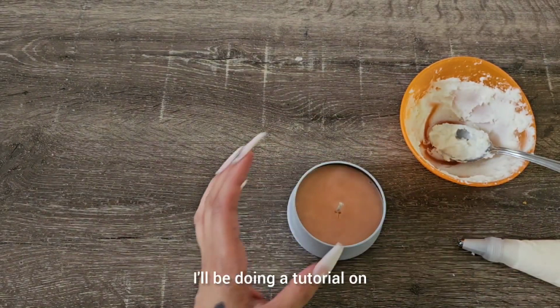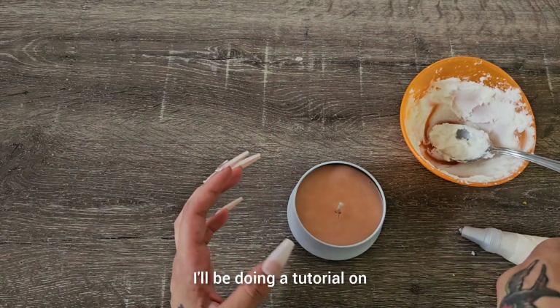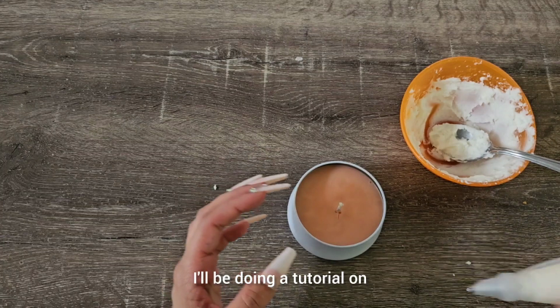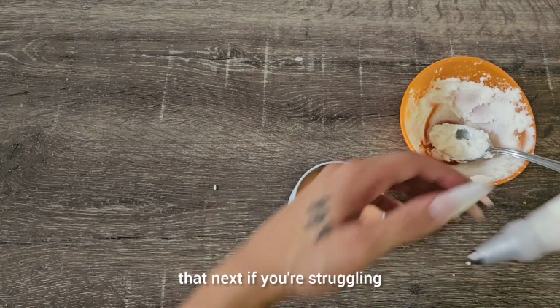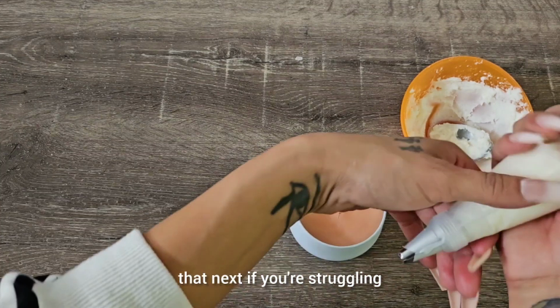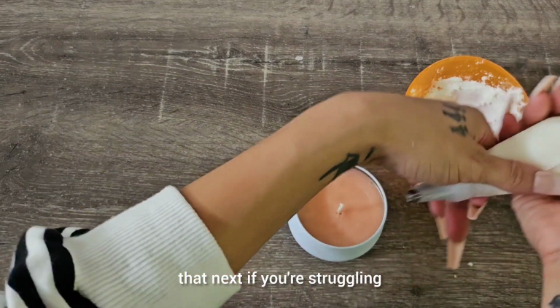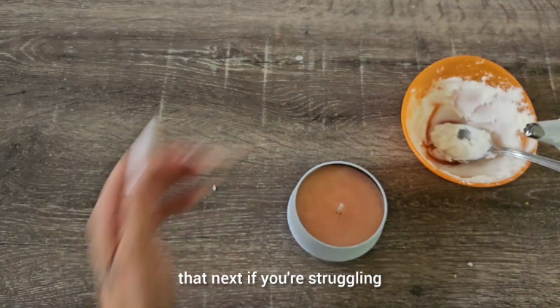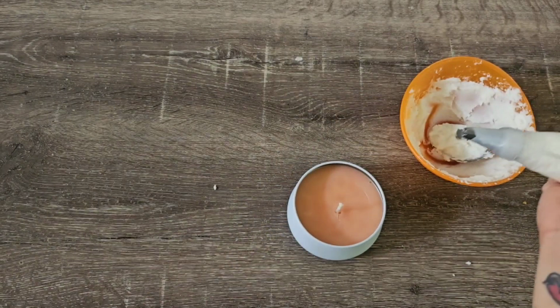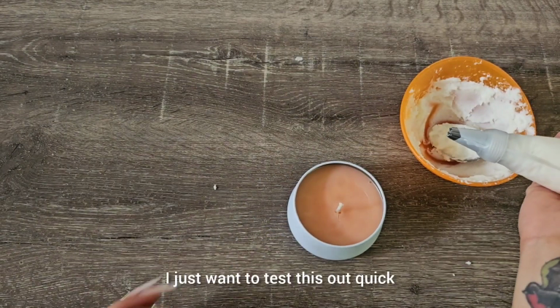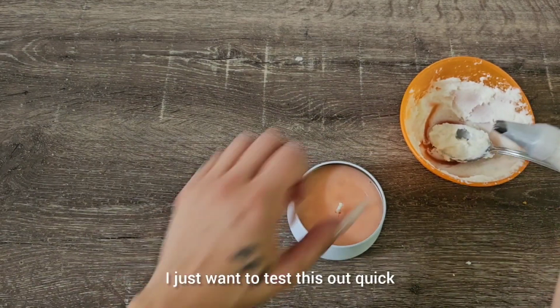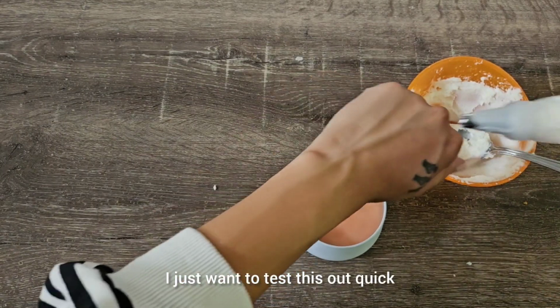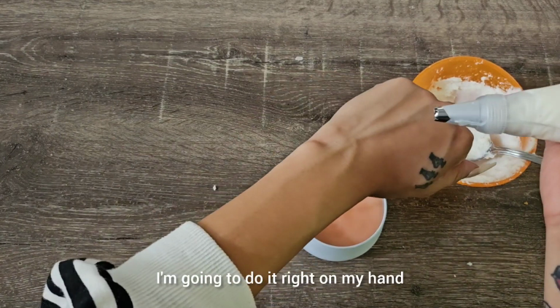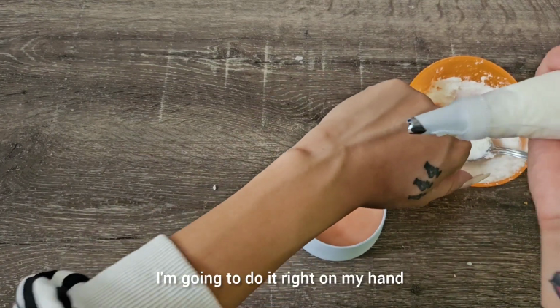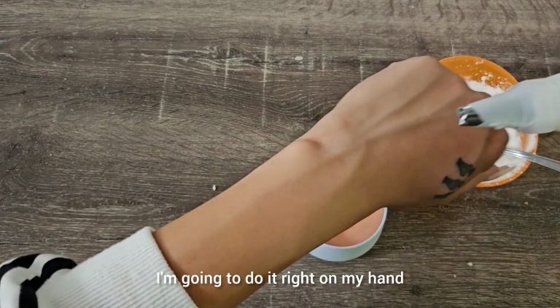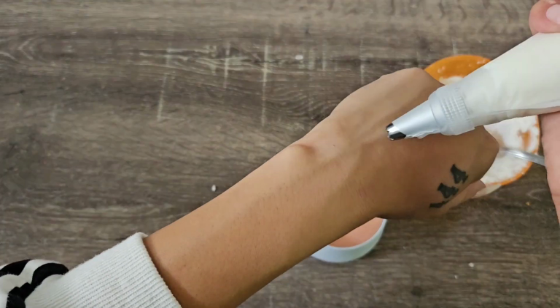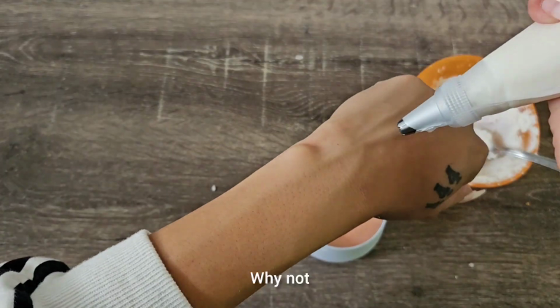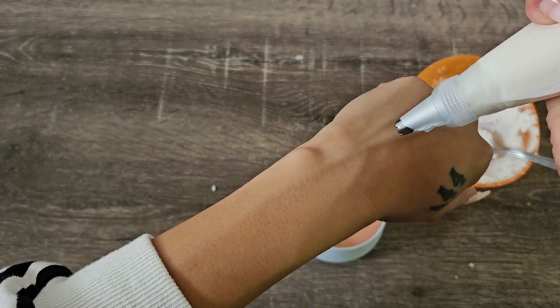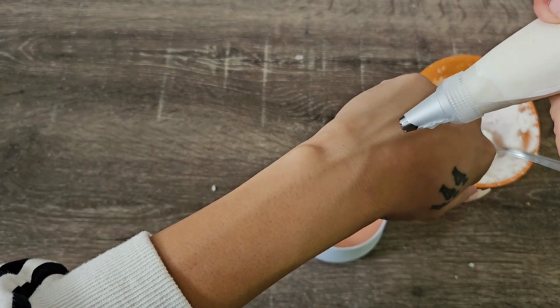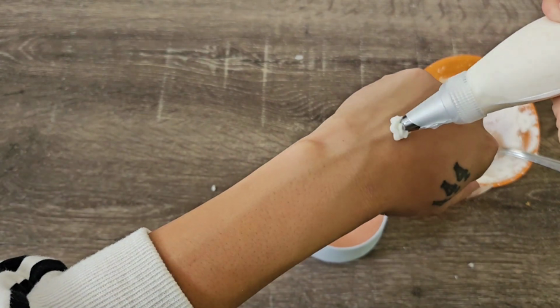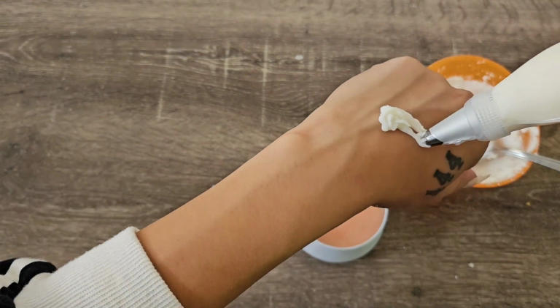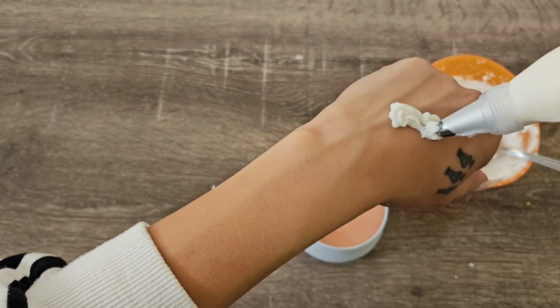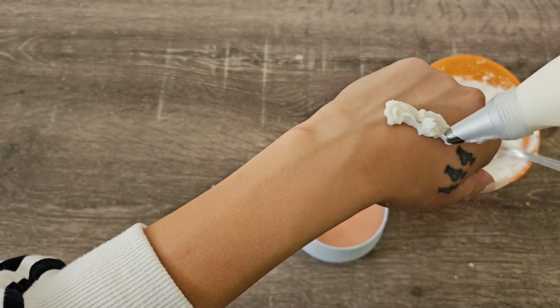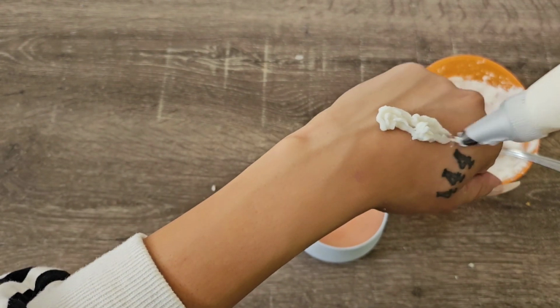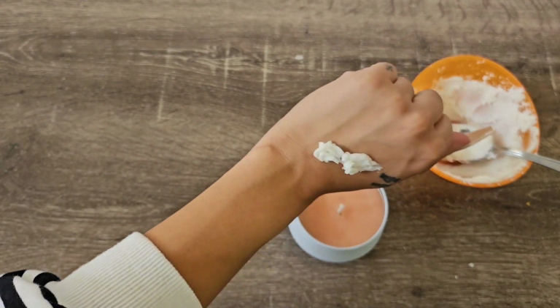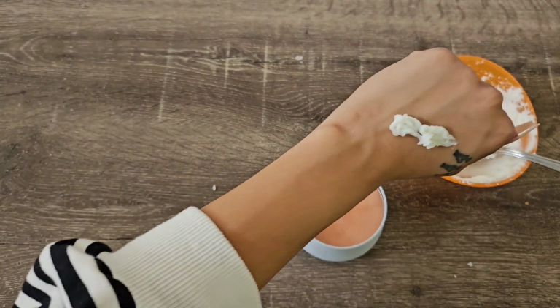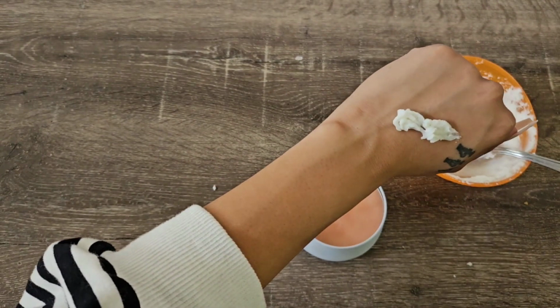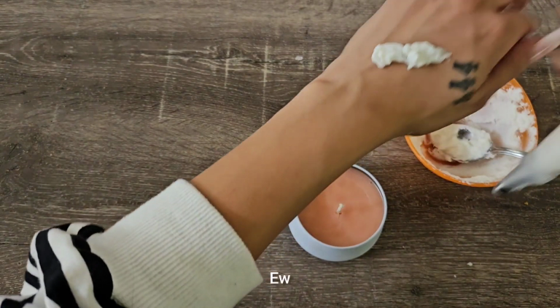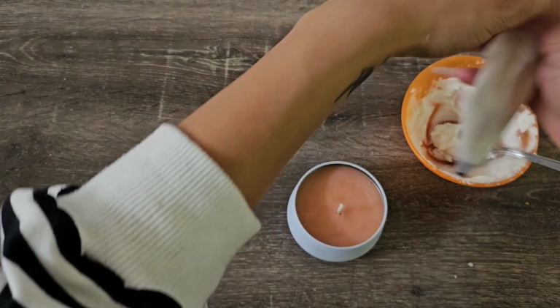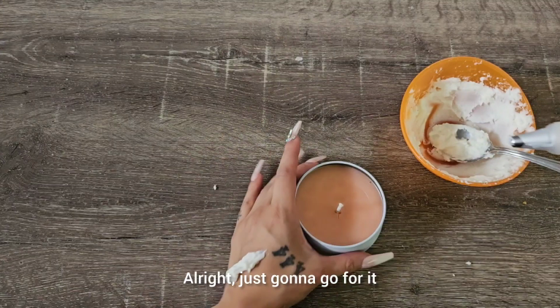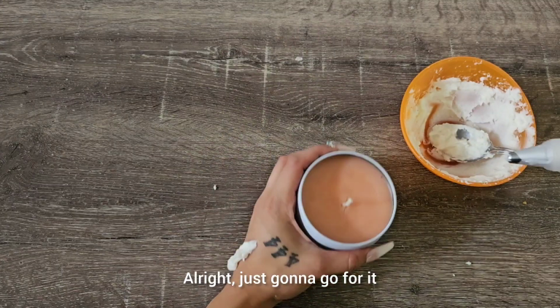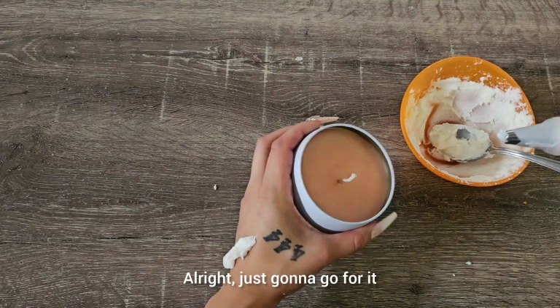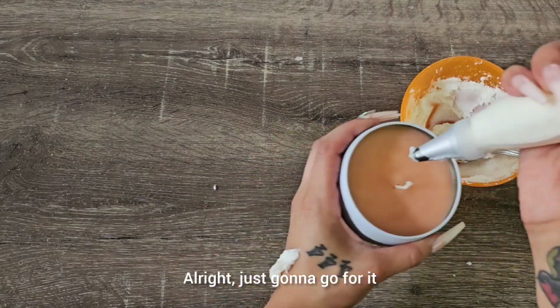I'll be doing a tutorial on label design next if you're struggling with that. I just want to test this out quick — I'm going to do it right on my hand. All right, I'm just going to go for it.